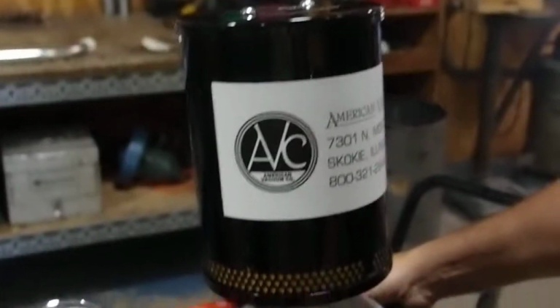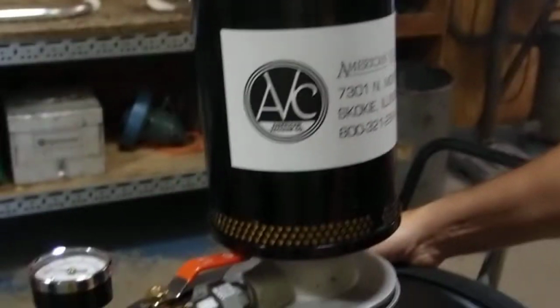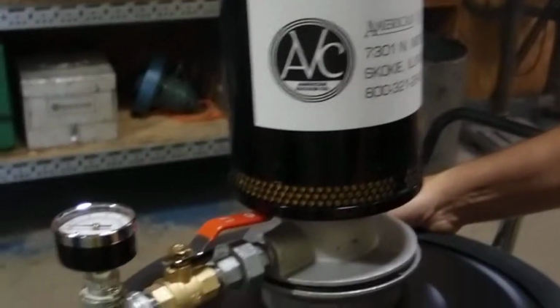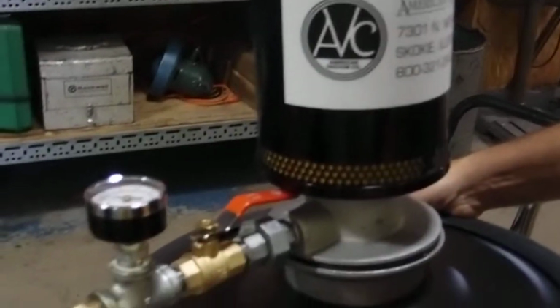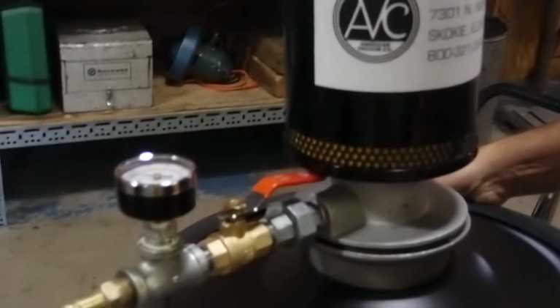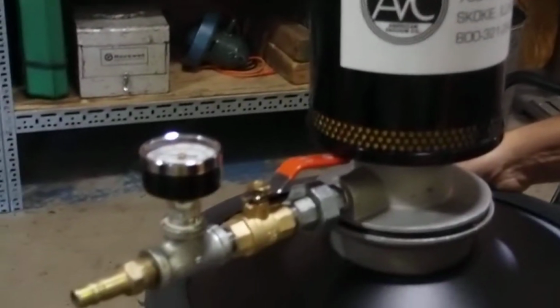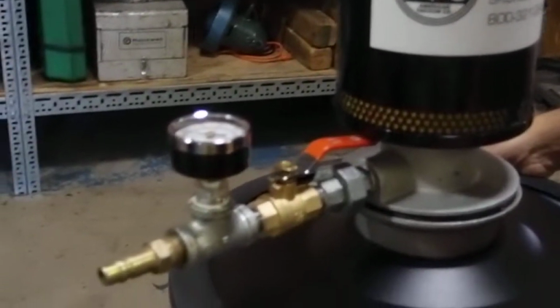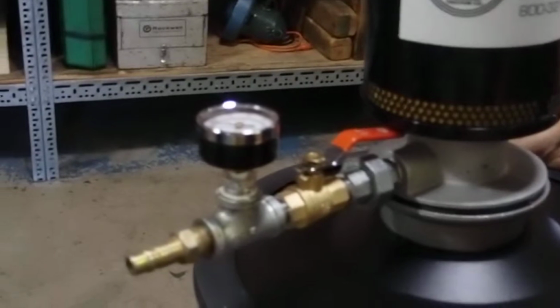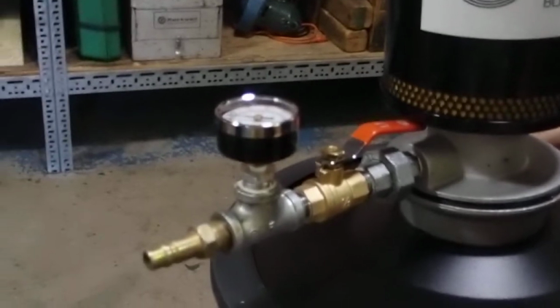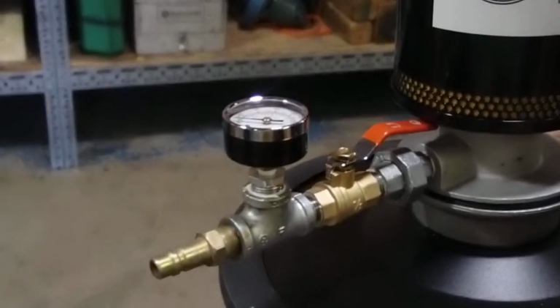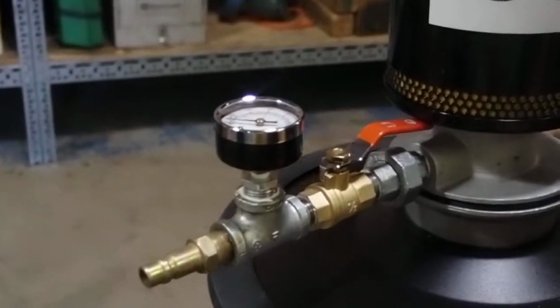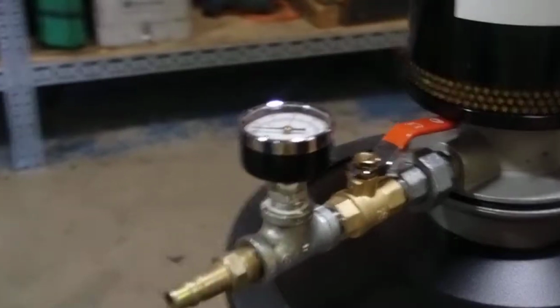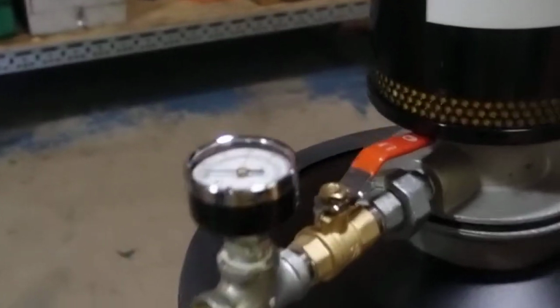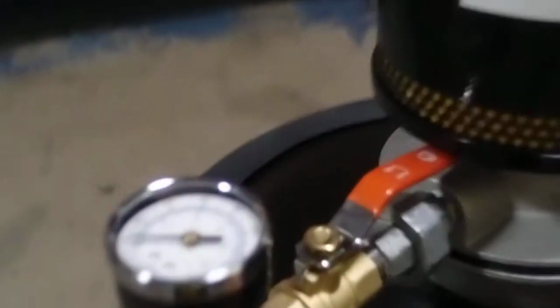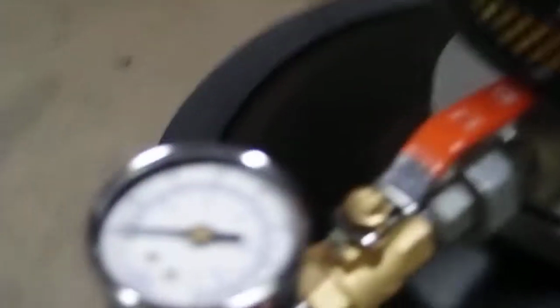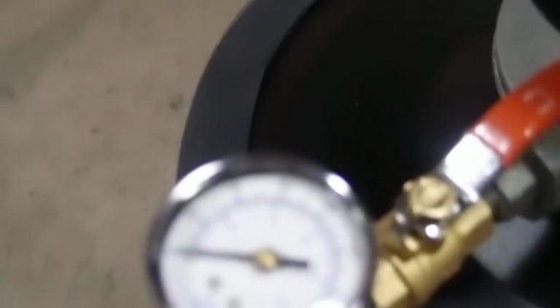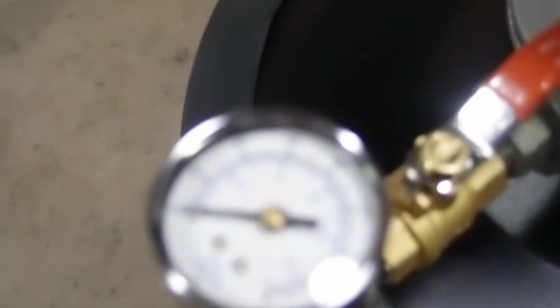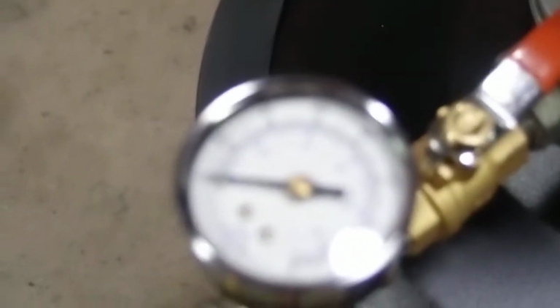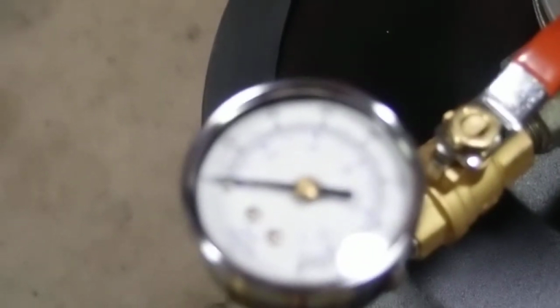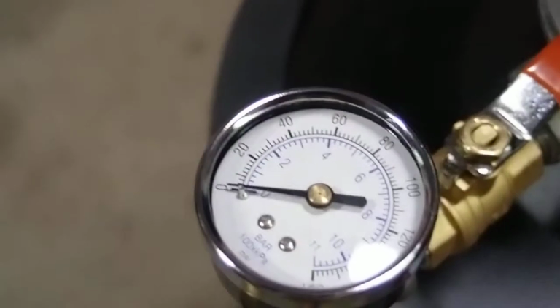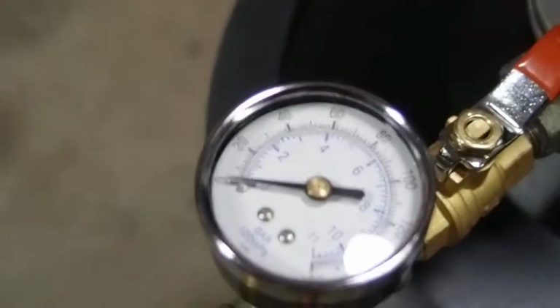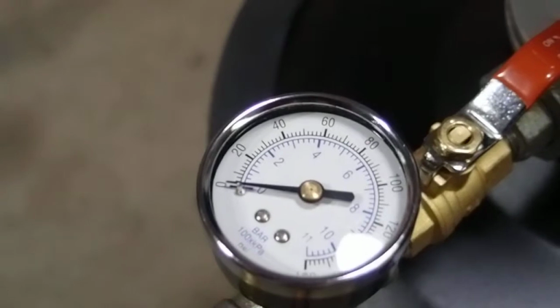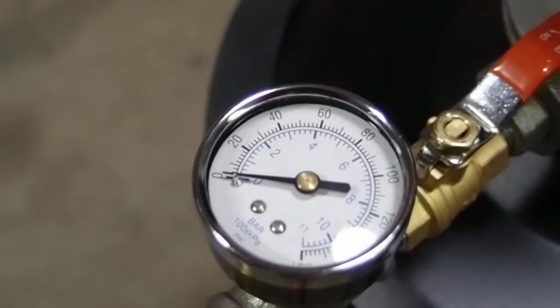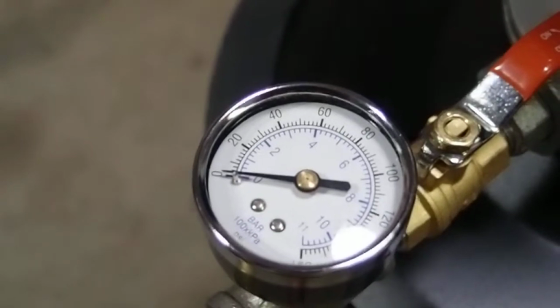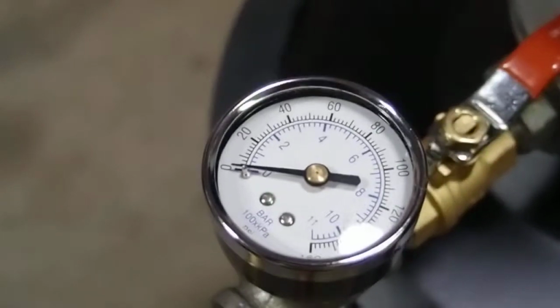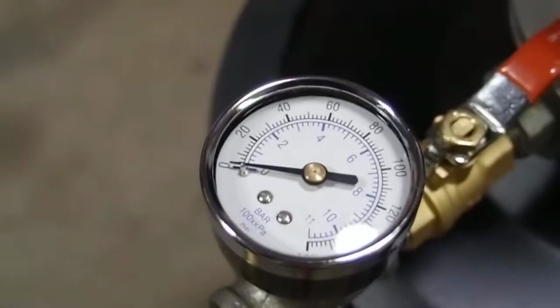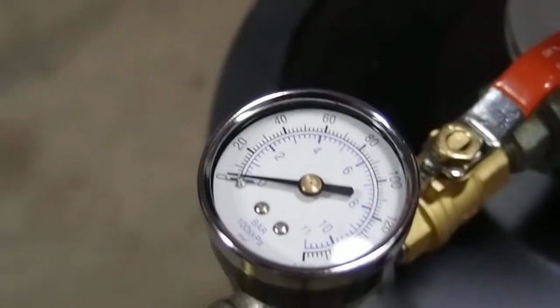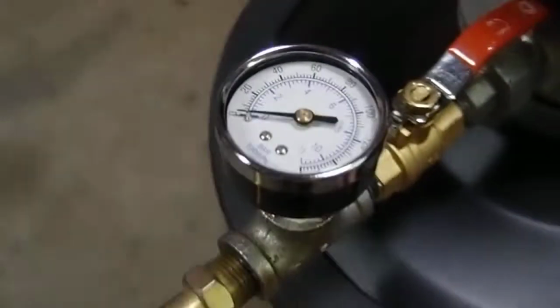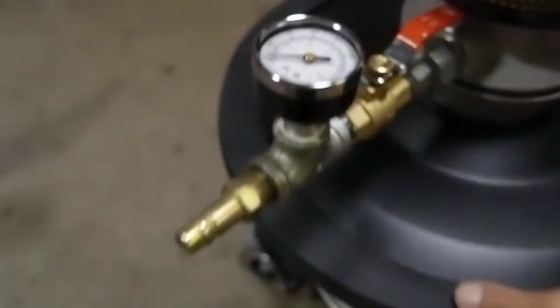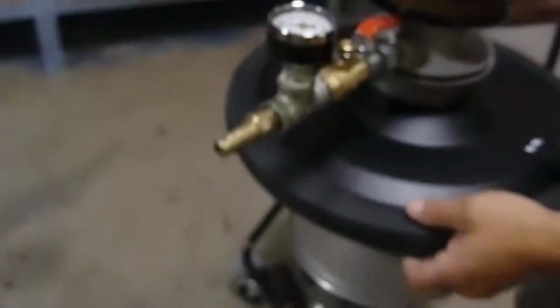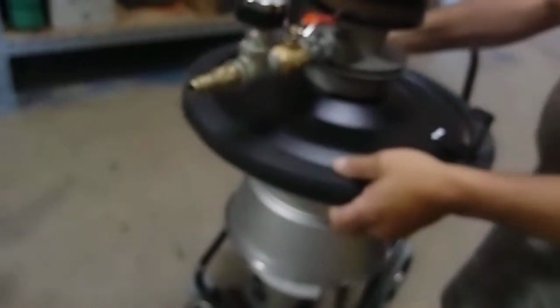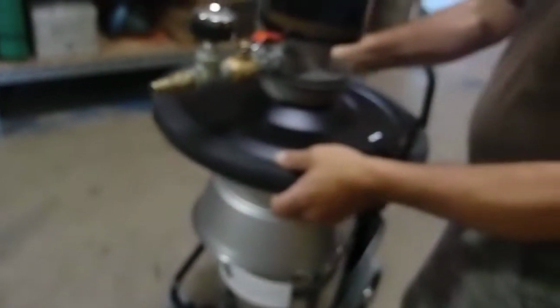It does require 90 PSI continuous compressed air, which requires about 40 CFM of compressed air to run.